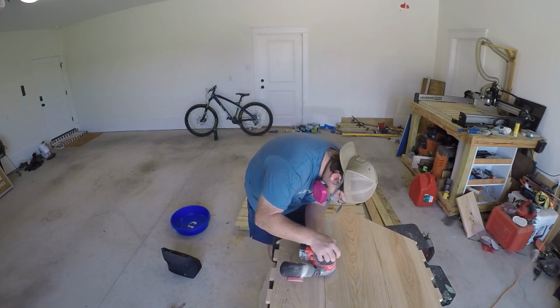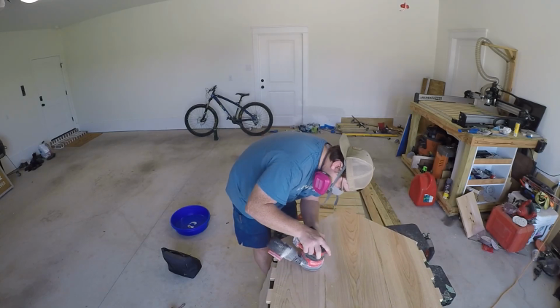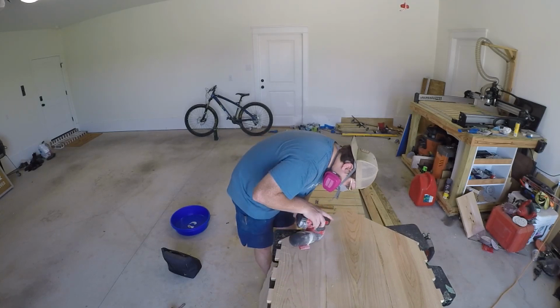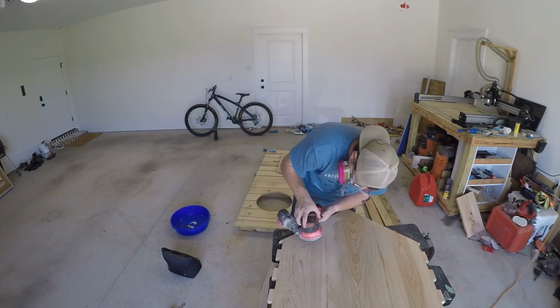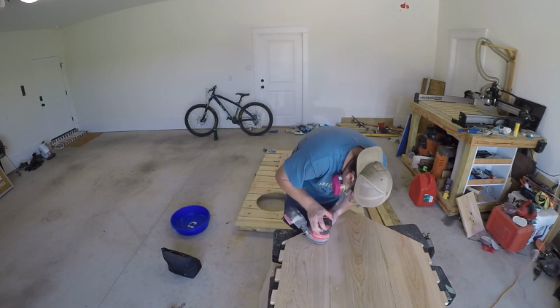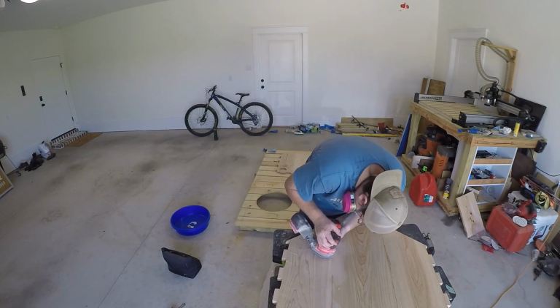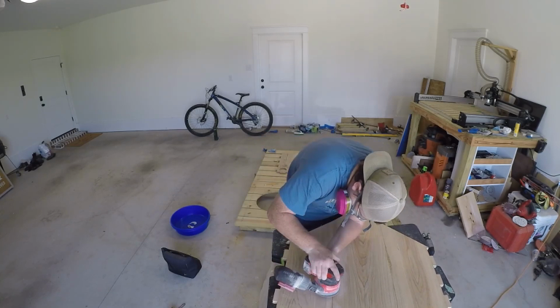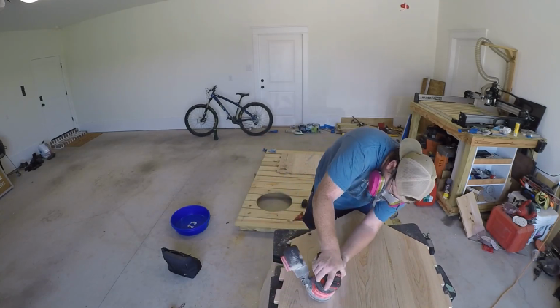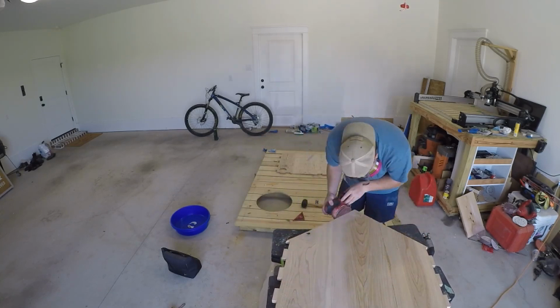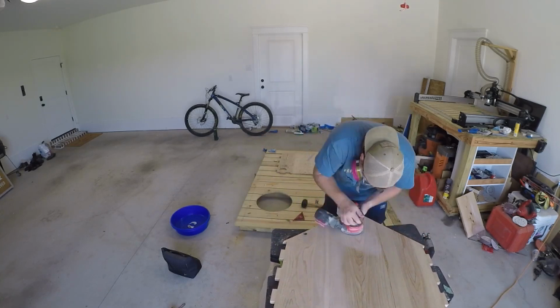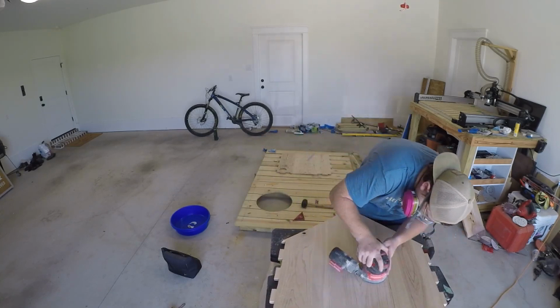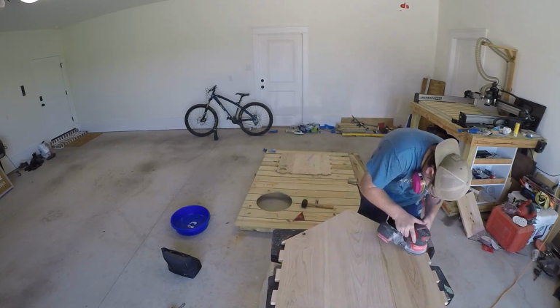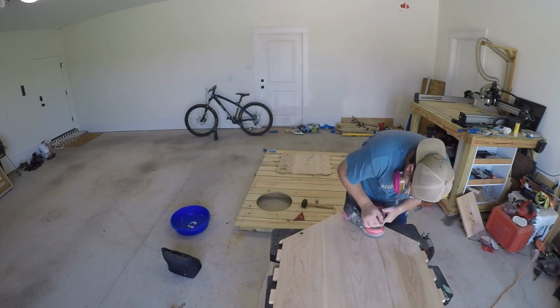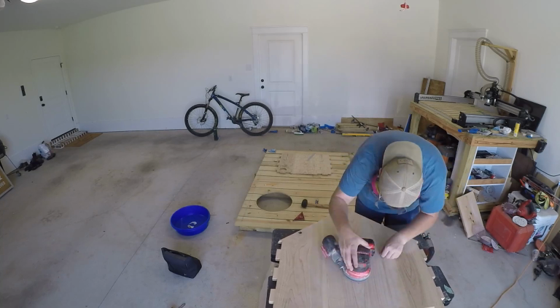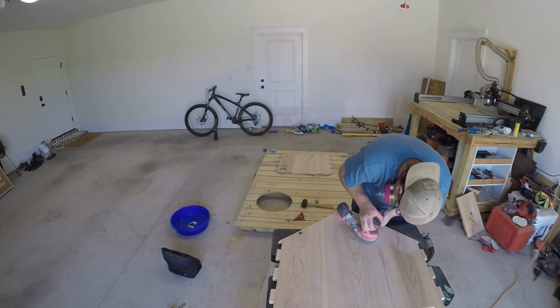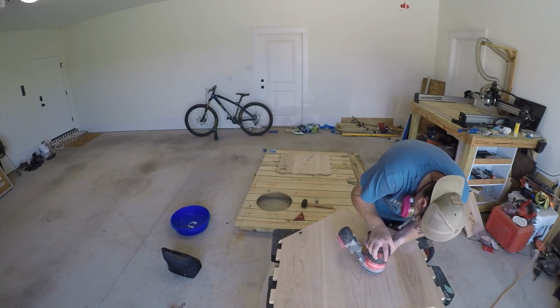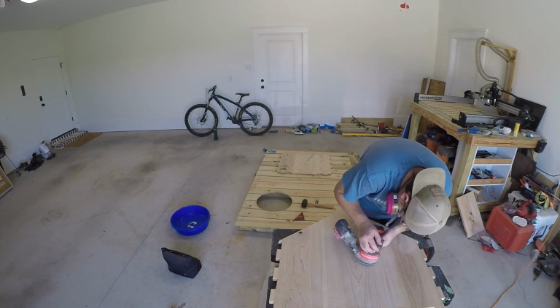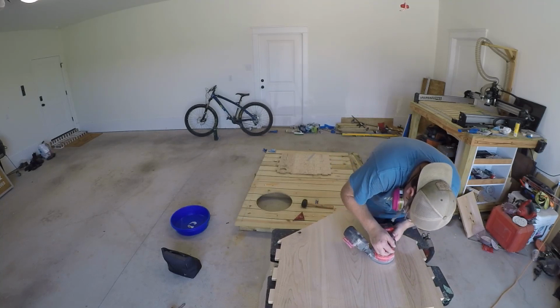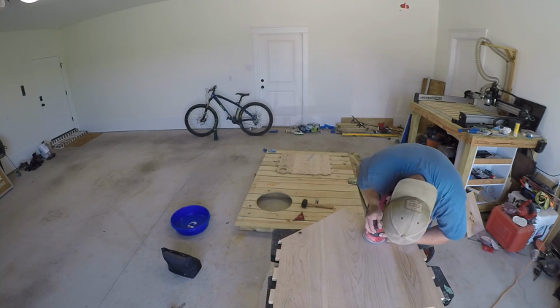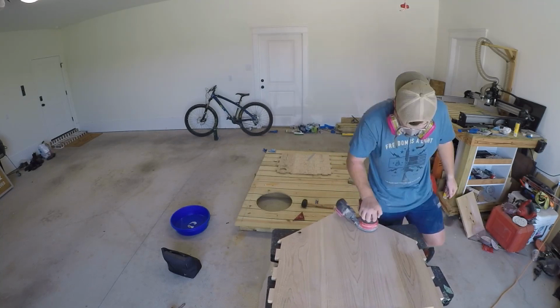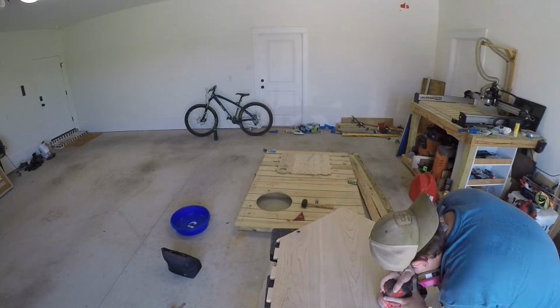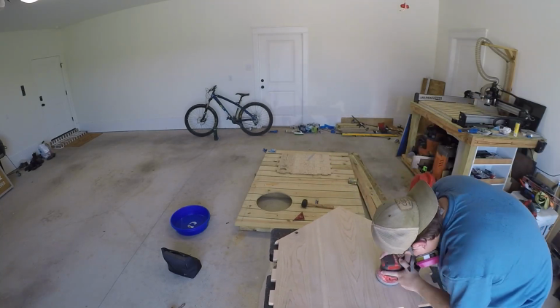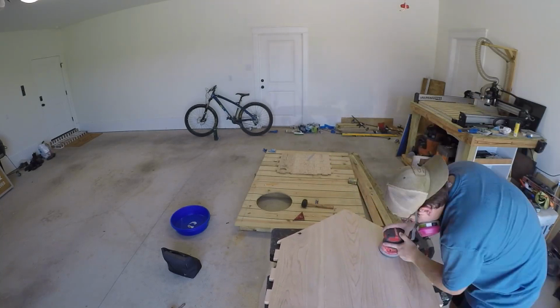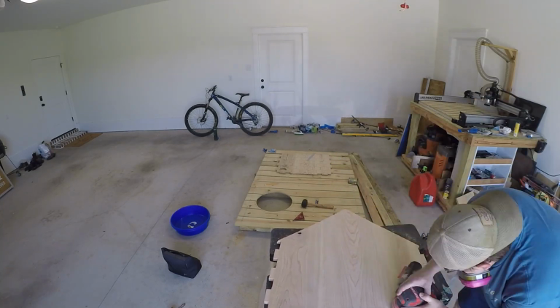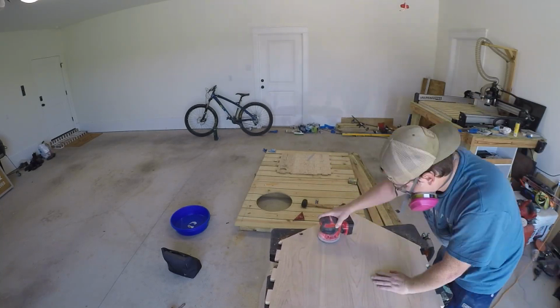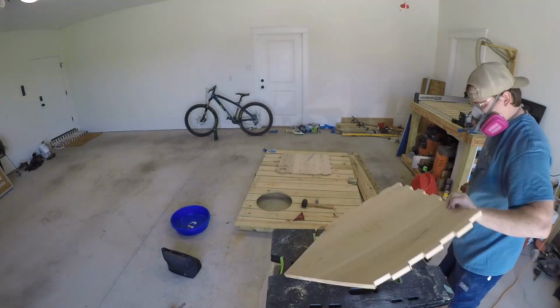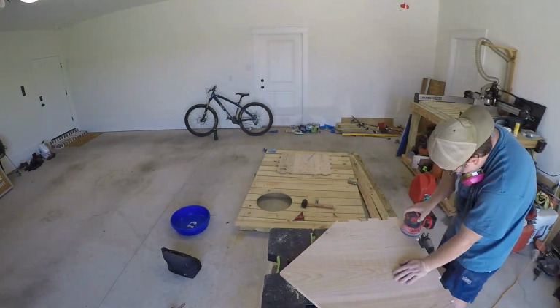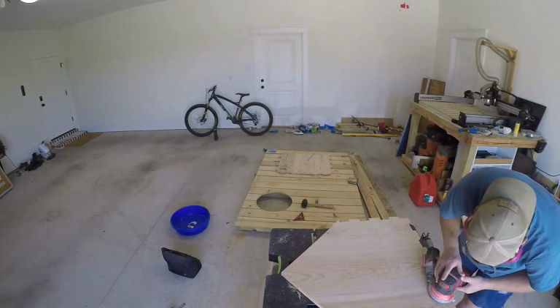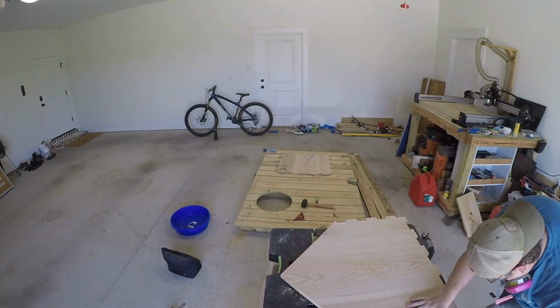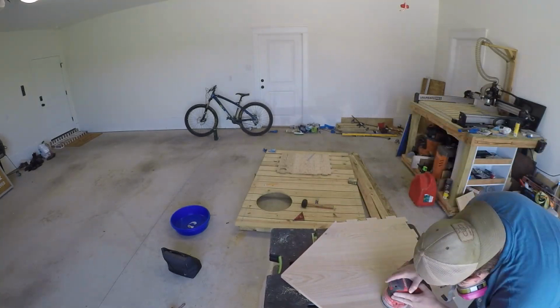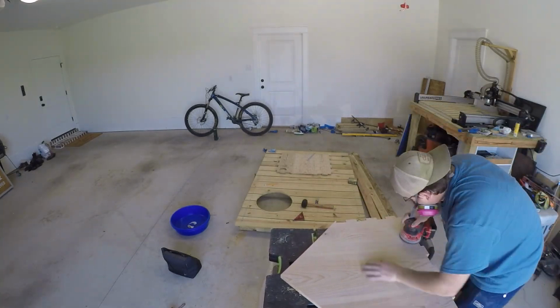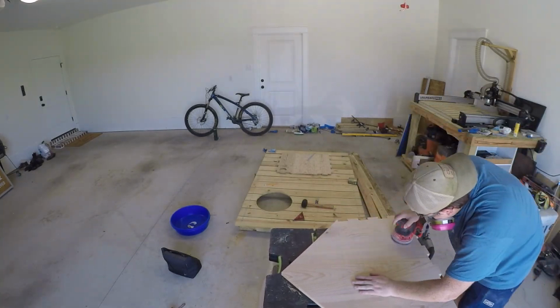Once all the panels fit nicely with each other it was time for sanding. I didn't document it, but I'd be willing to bet I easily have 25 hours worth of sanding for this project.